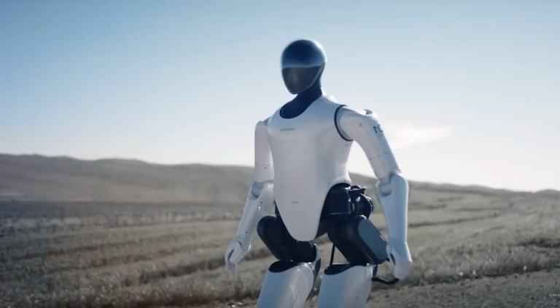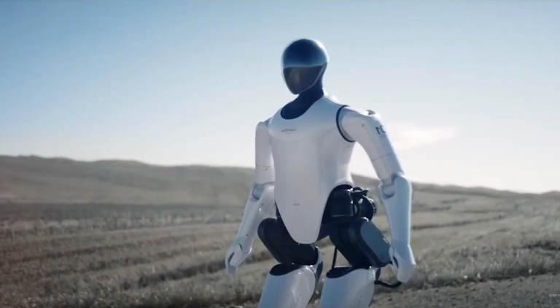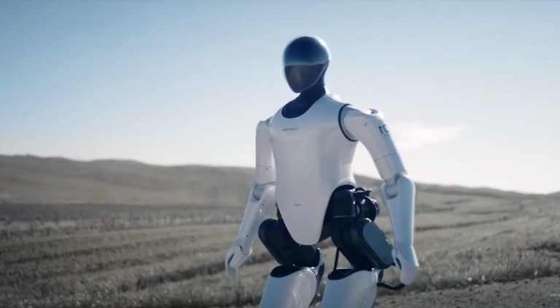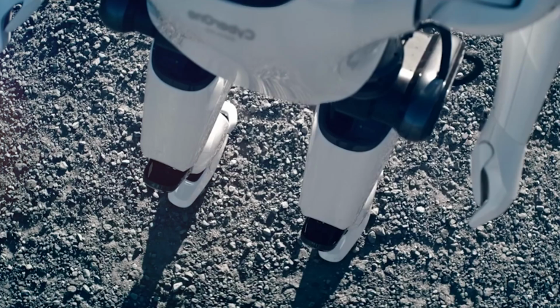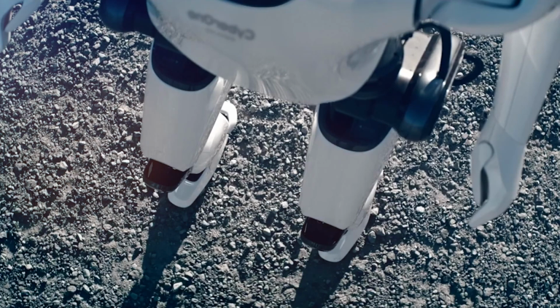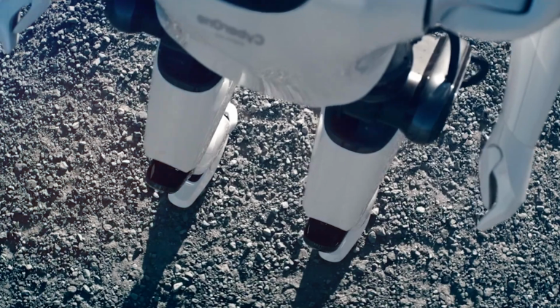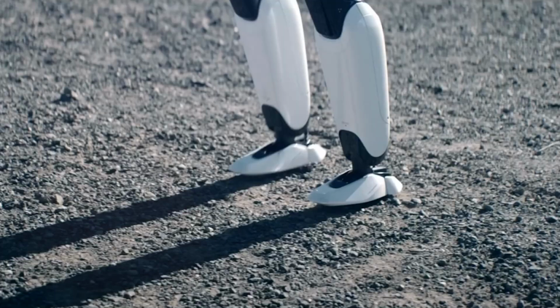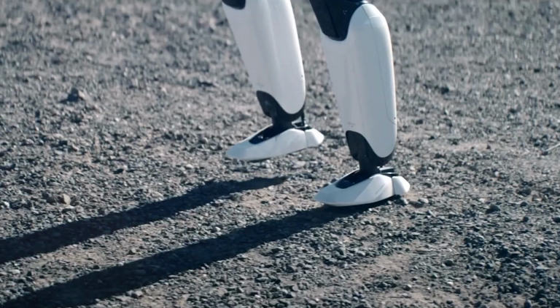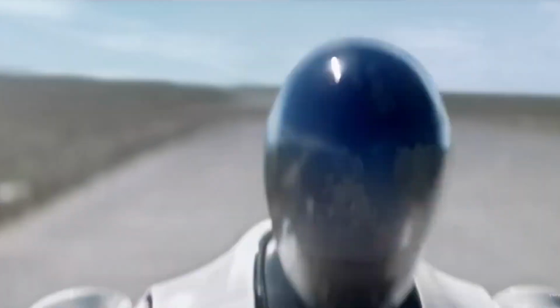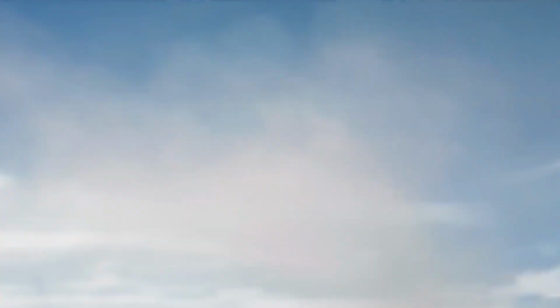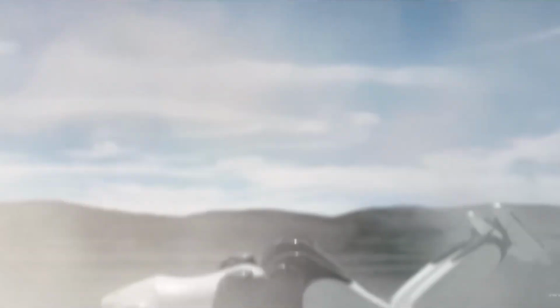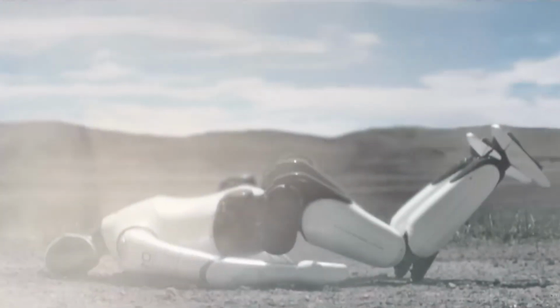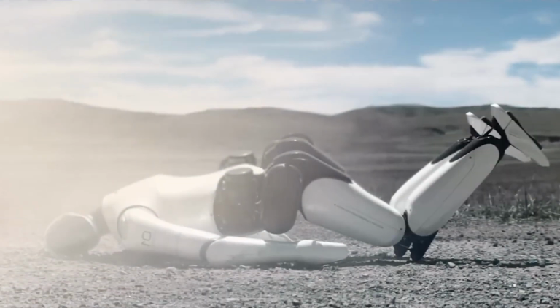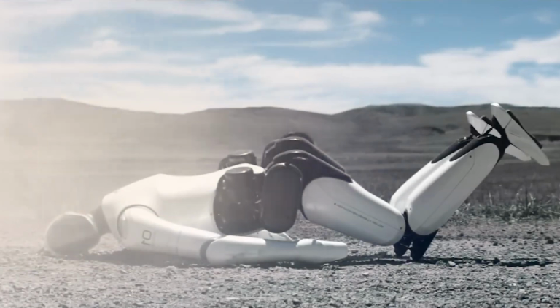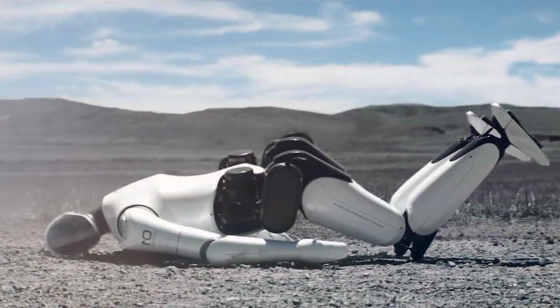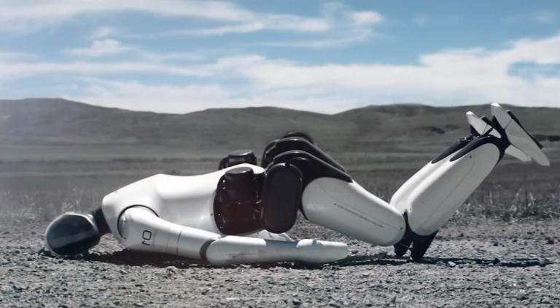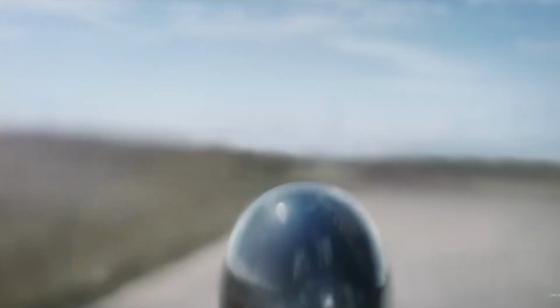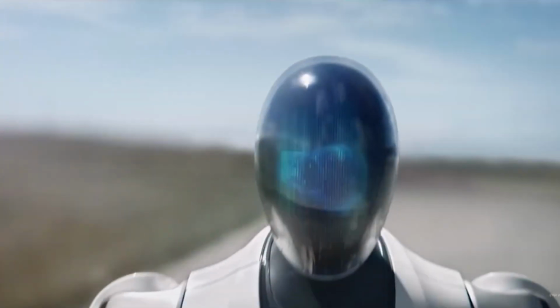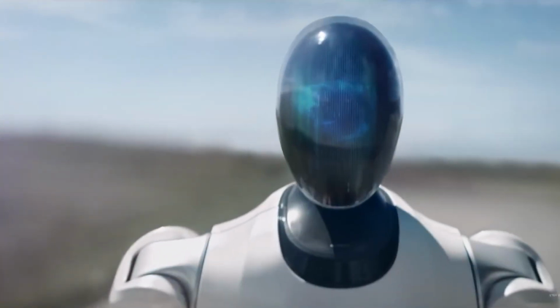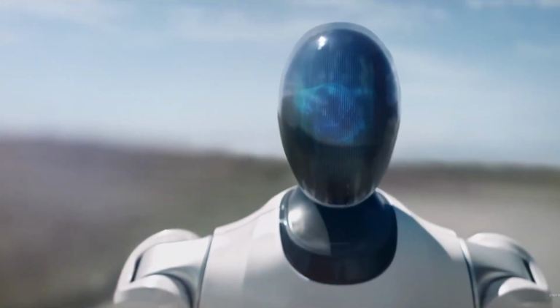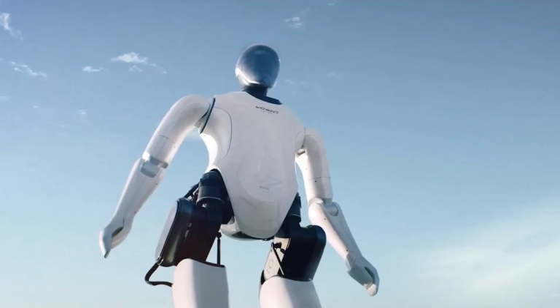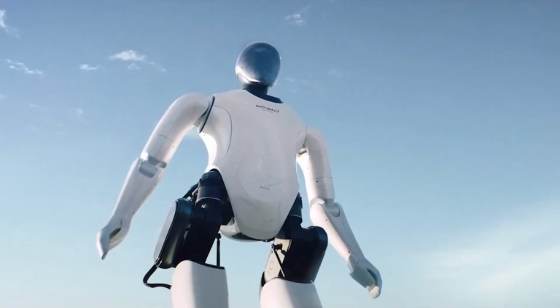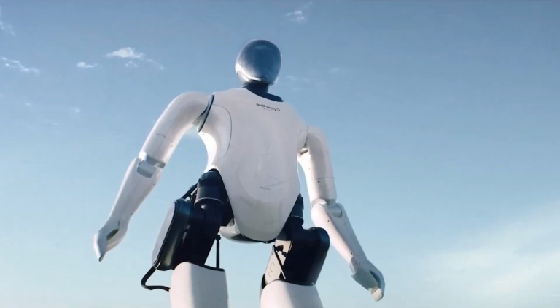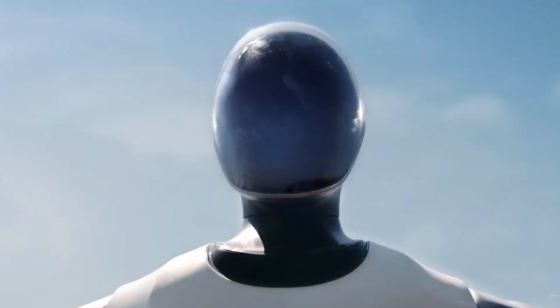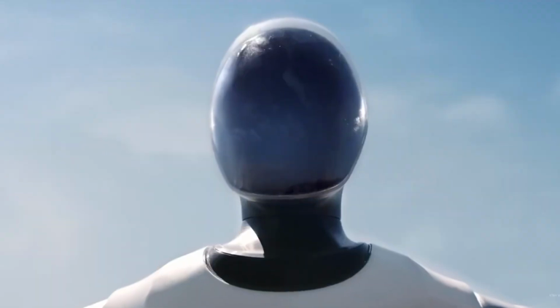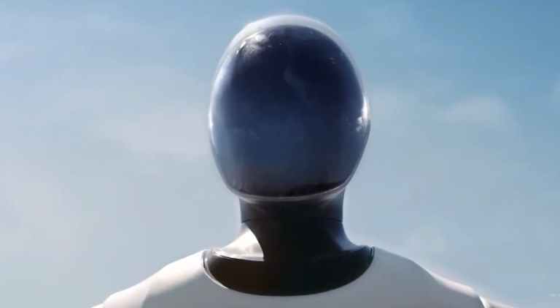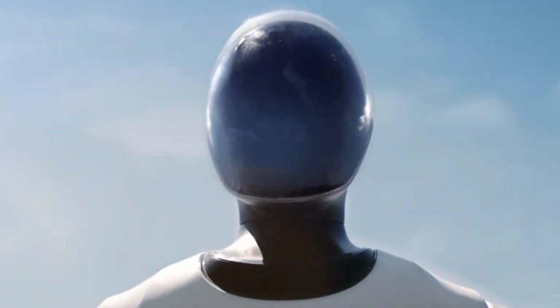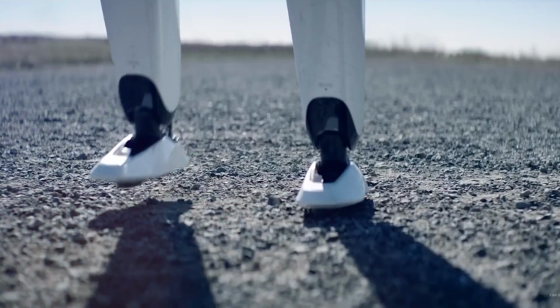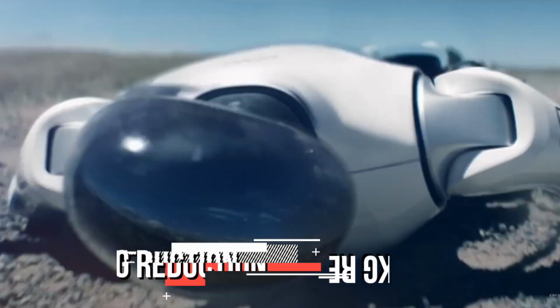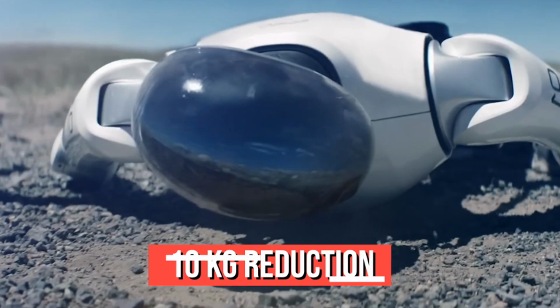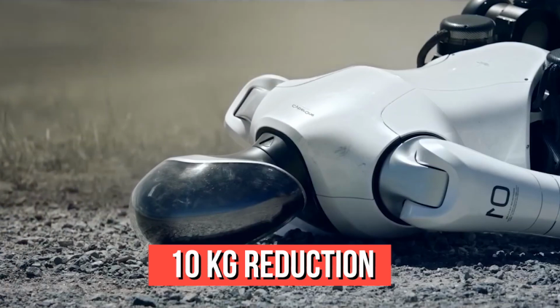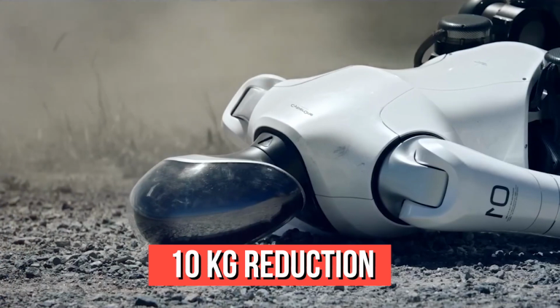According to Tesla, this new version allows the robot to walk 30% faster. Though it won't be setting any speed records anytime soon, based on the video it is beginning to reach a practical level. The company promises to improve balance while reducing weight by 10kg.